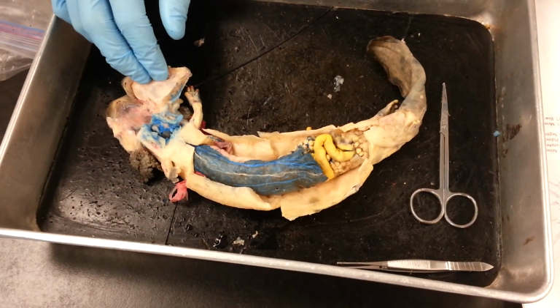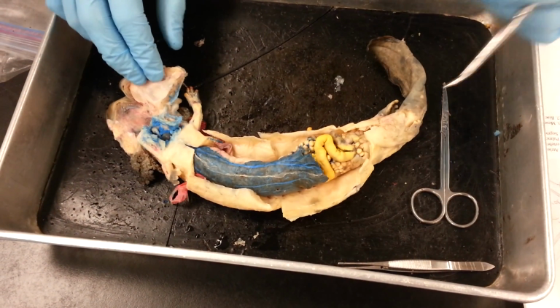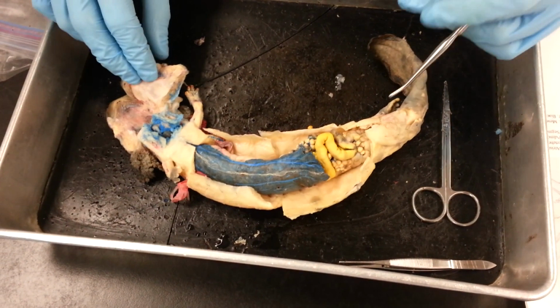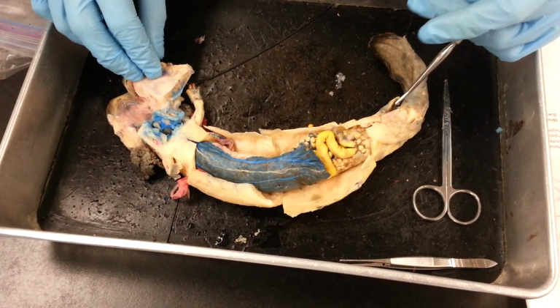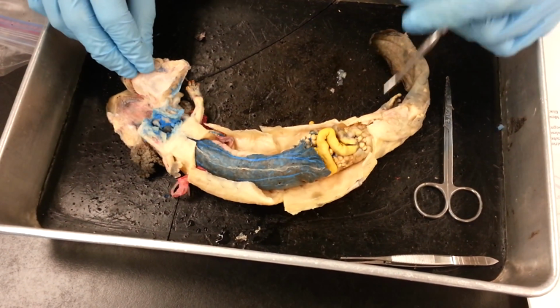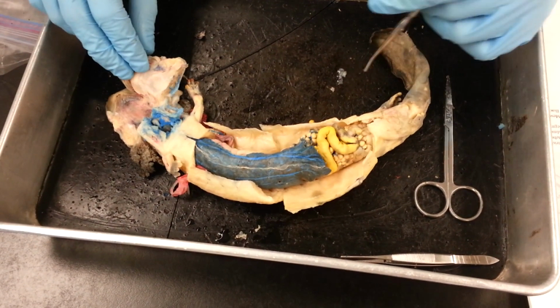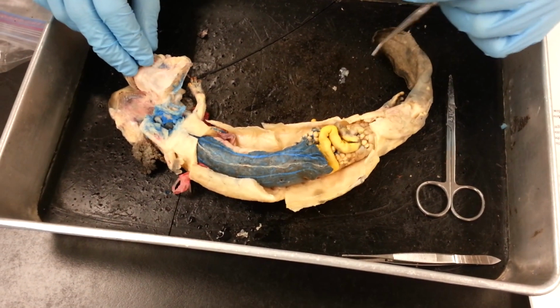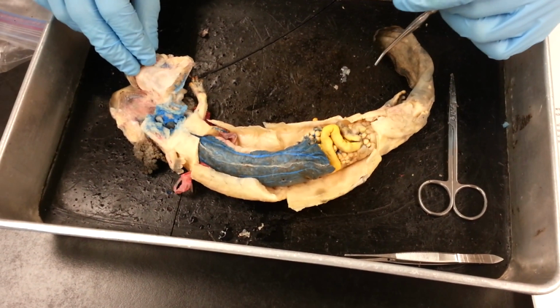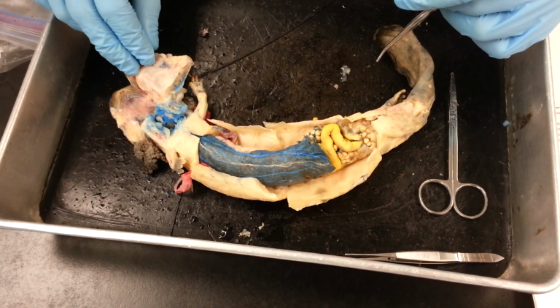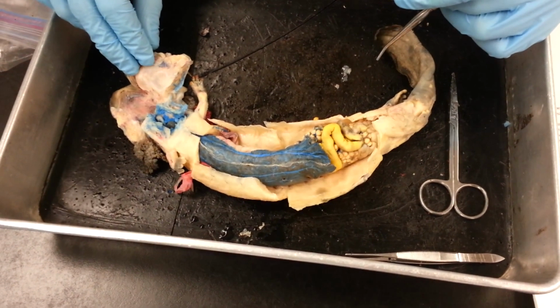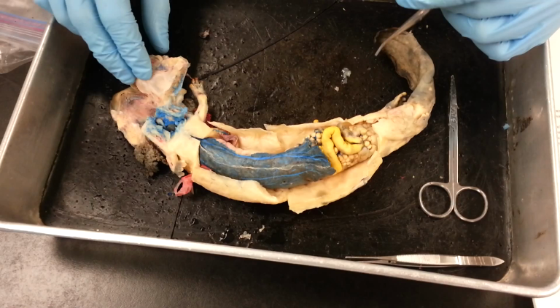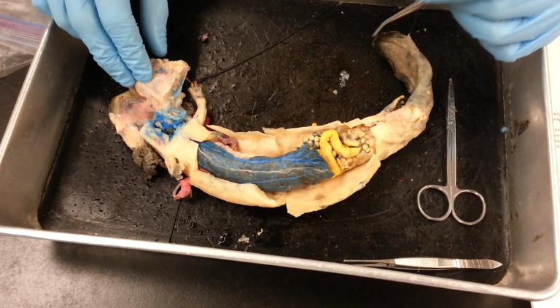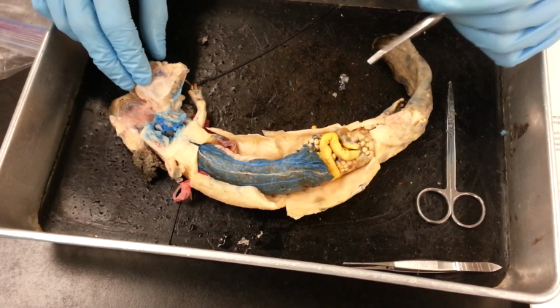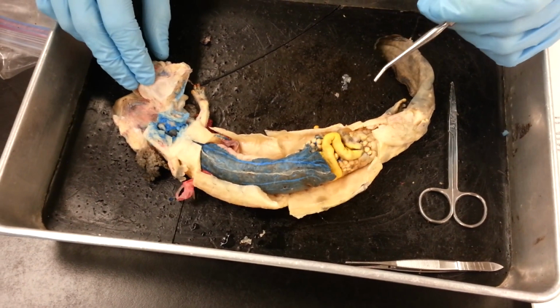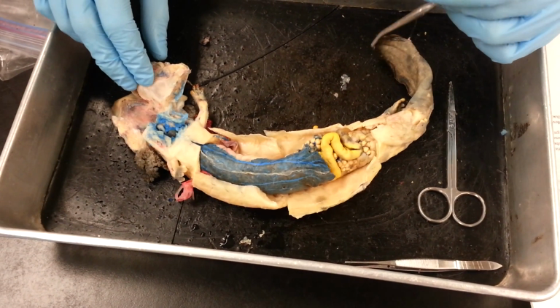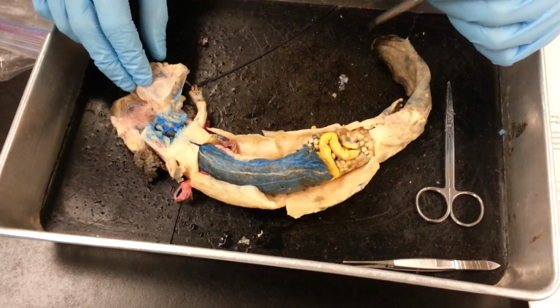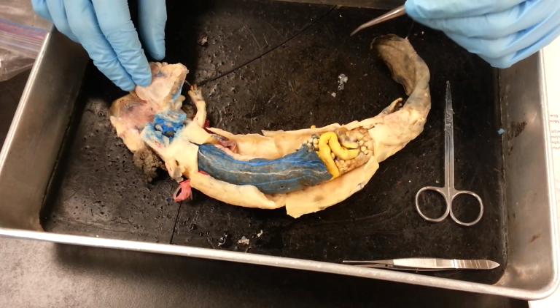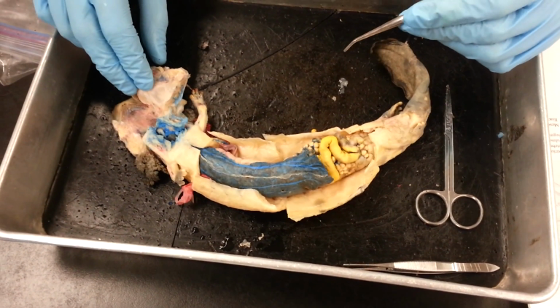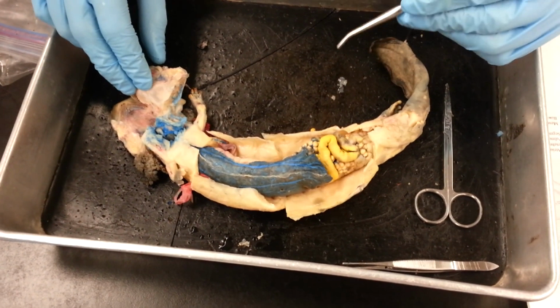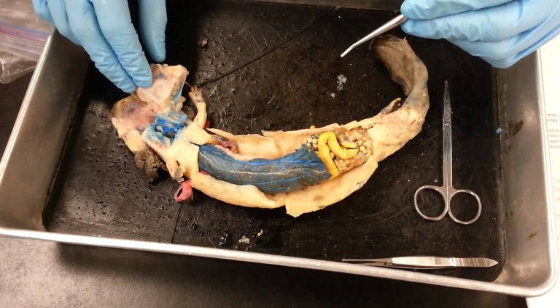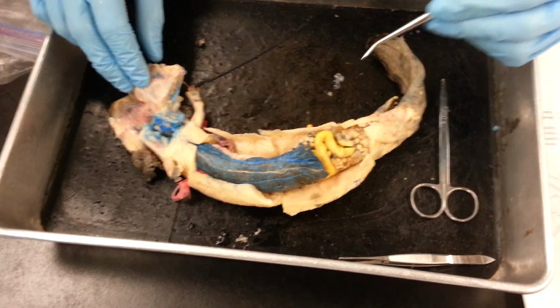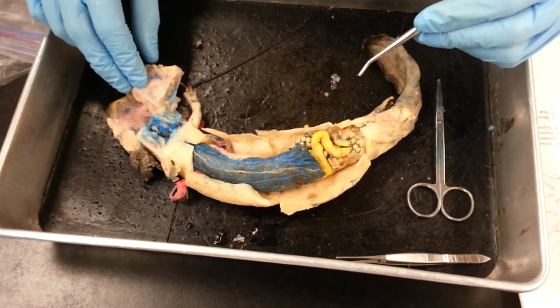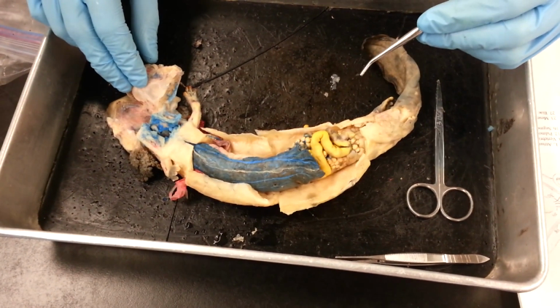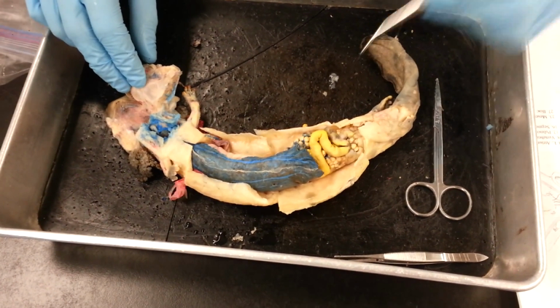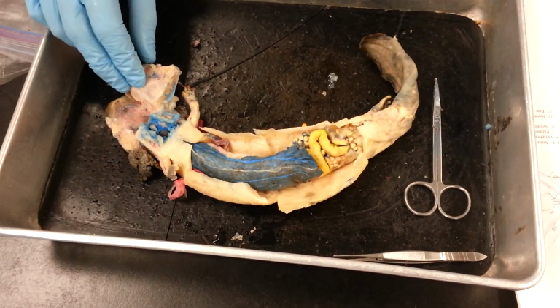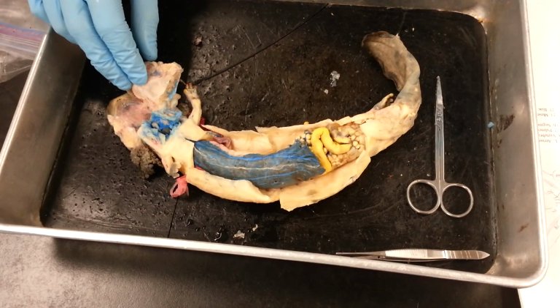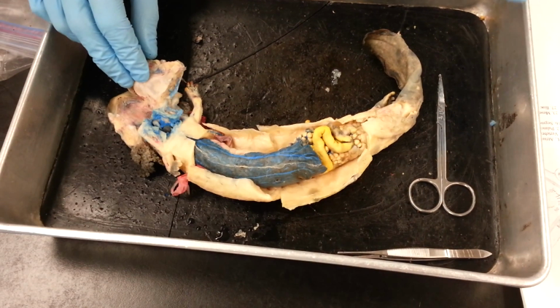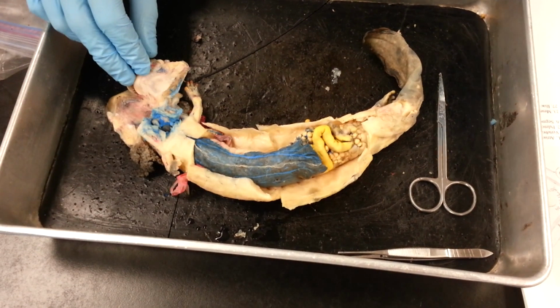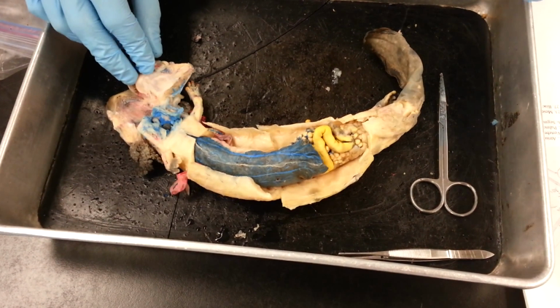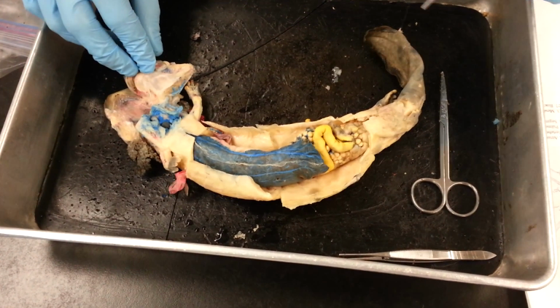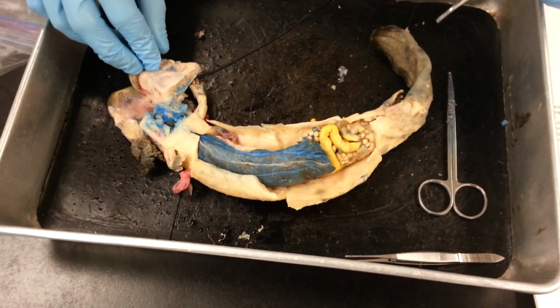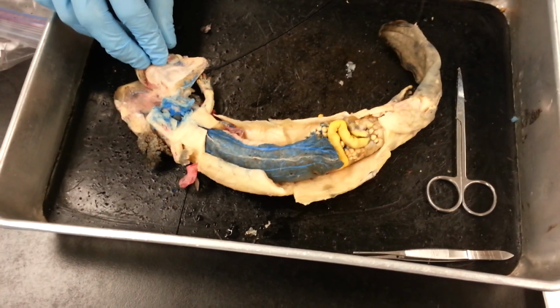Let's get started. I want to let everyone know that I'm a little bit green with the mud puppy, so I want everyone to be studying on their own and checking my work. So let's get this started.